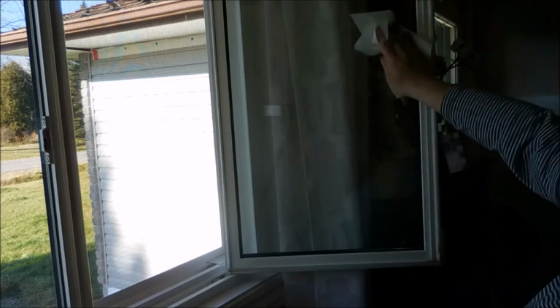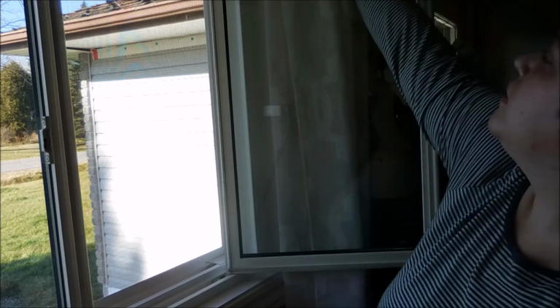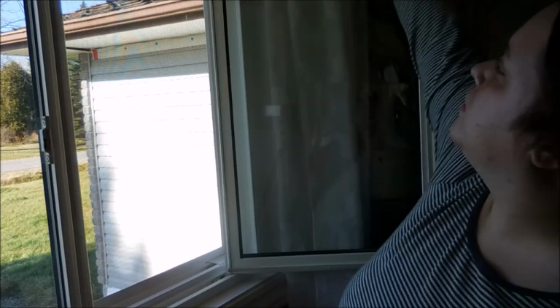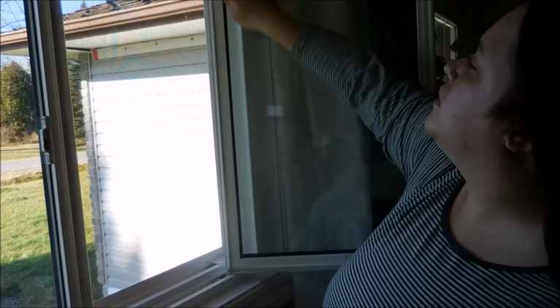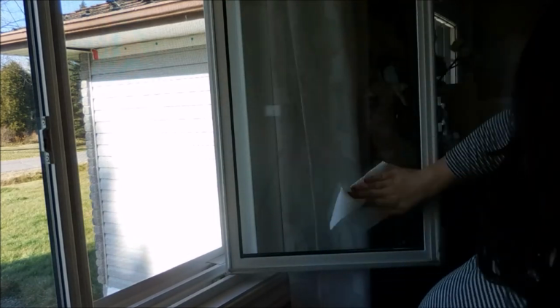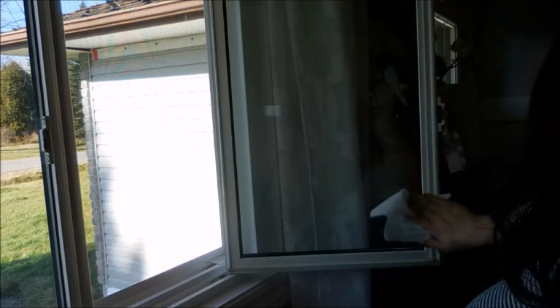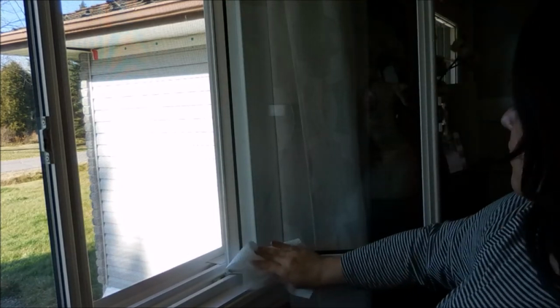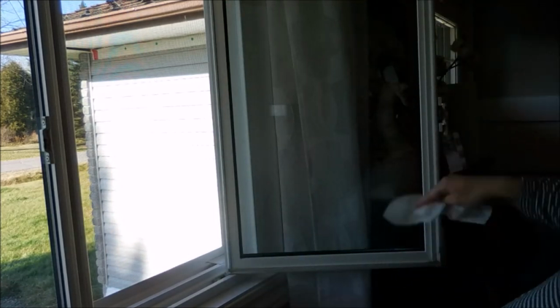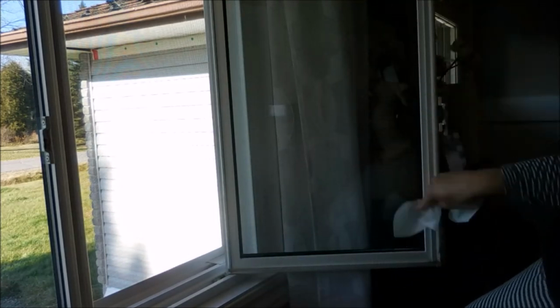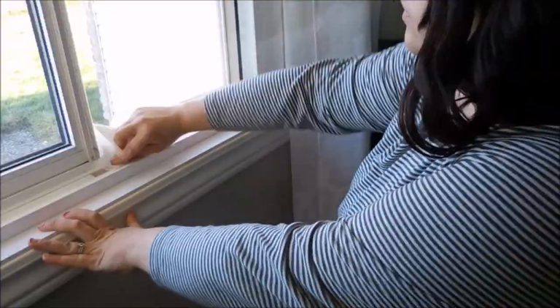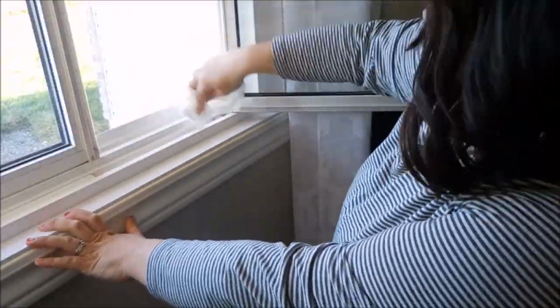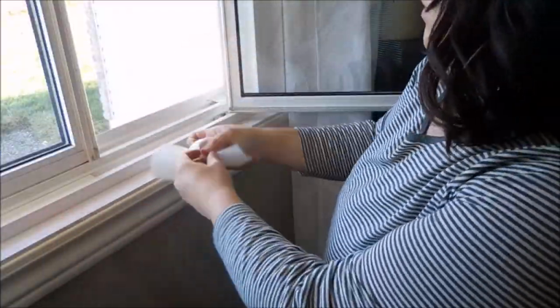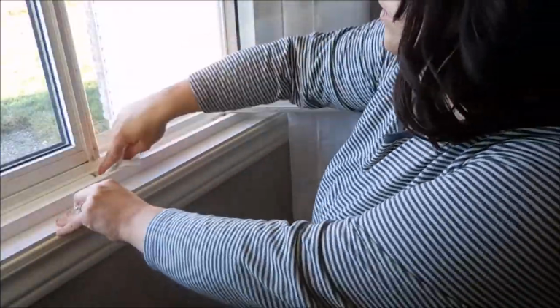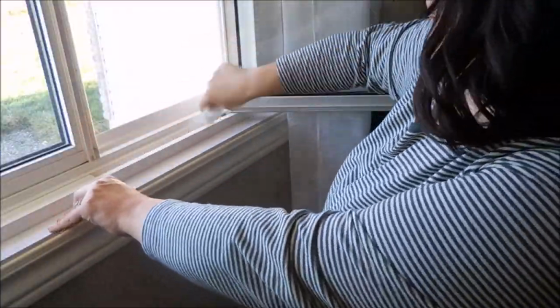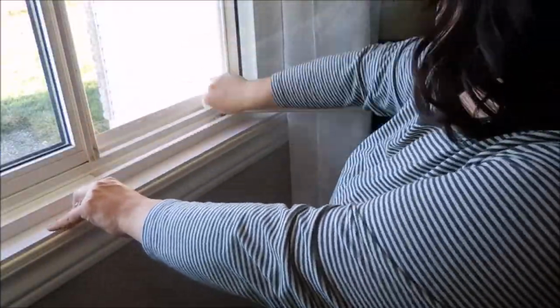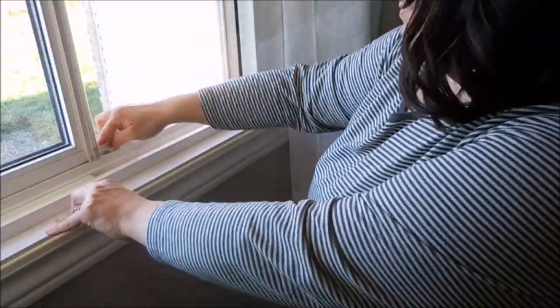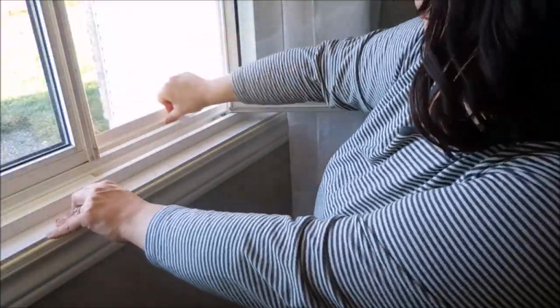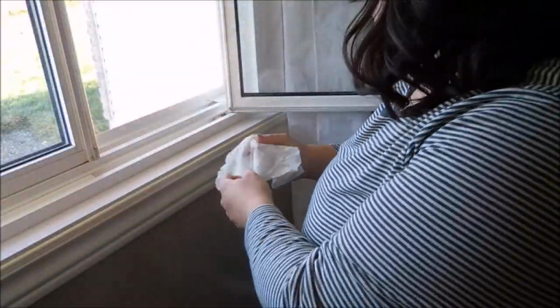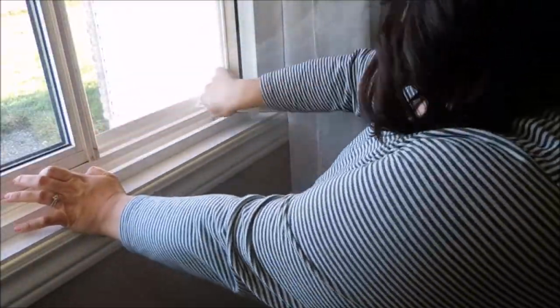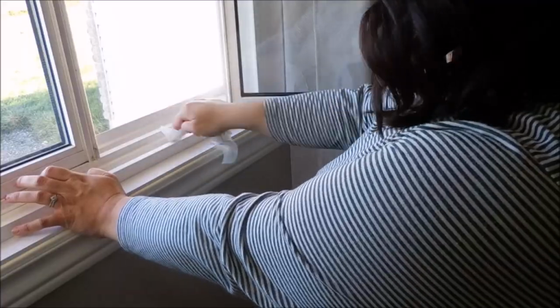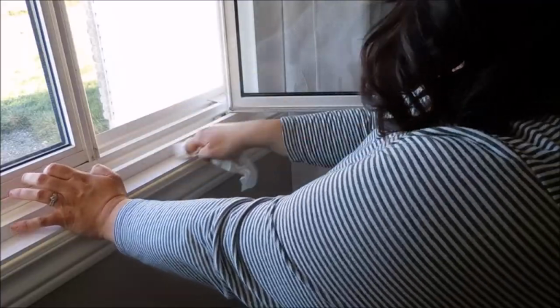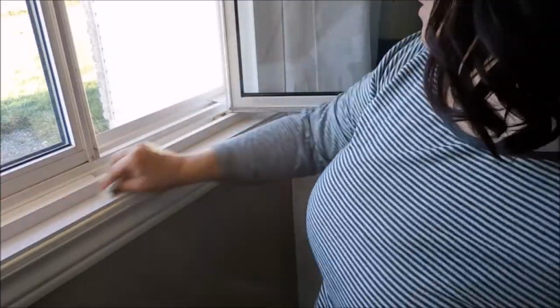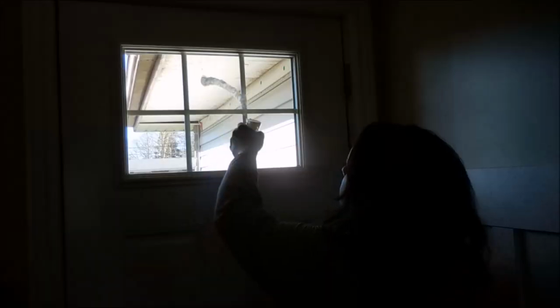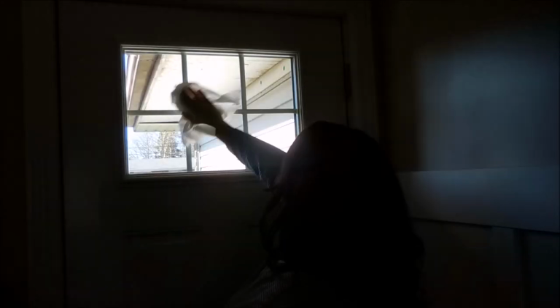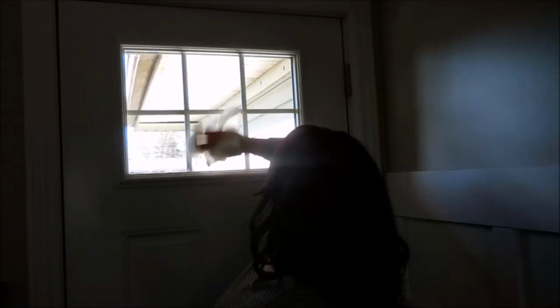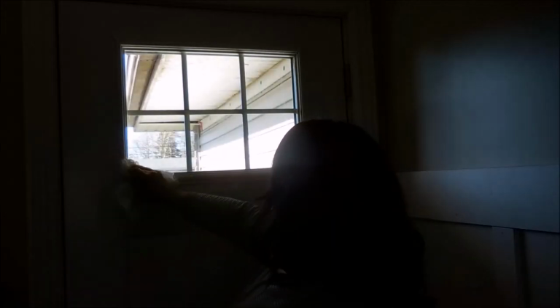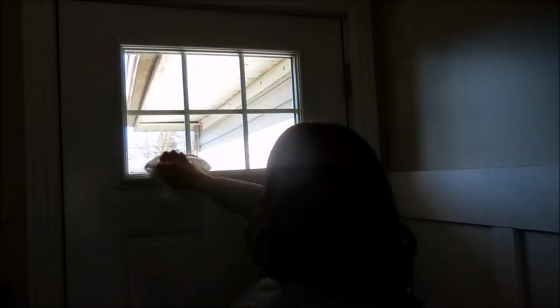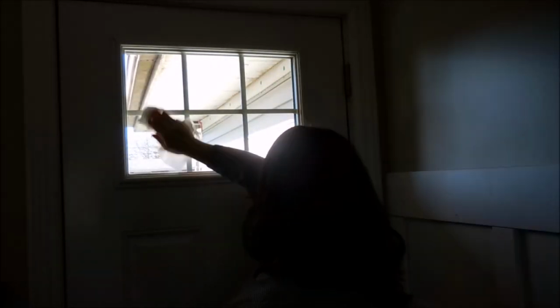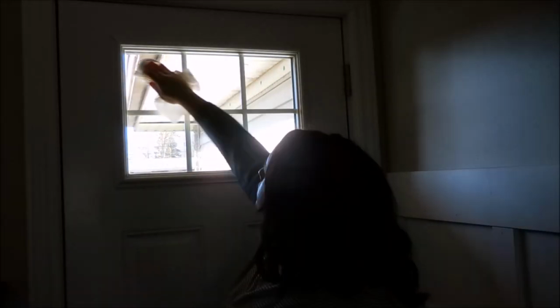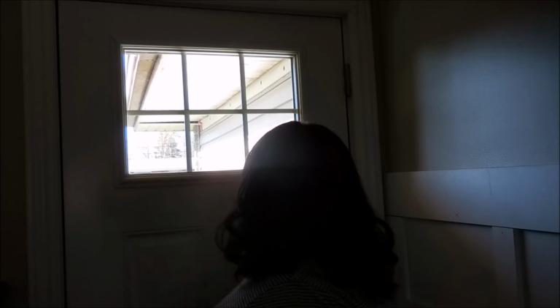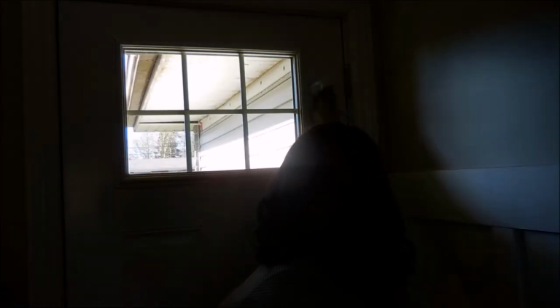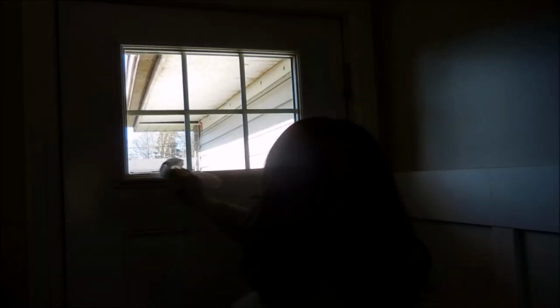I started out by washing all of the windows. It has been beautiful here in Northern Ontario, Canada — it's crazy we don't have snow — so I'm taking advantage of that beautiful weather and getting my windows all washed, including the windows of our front door.